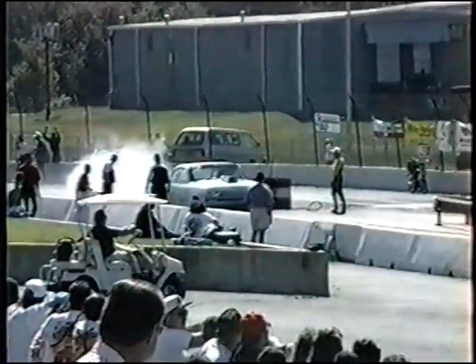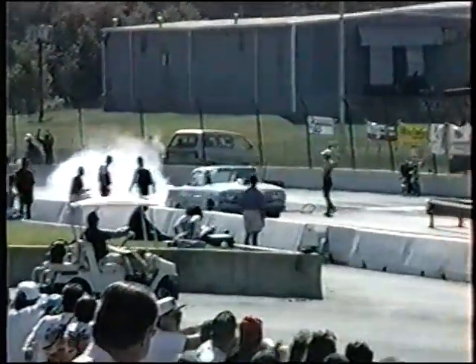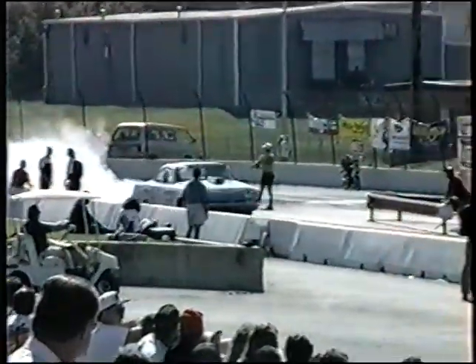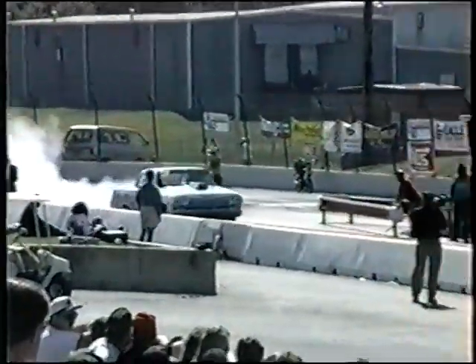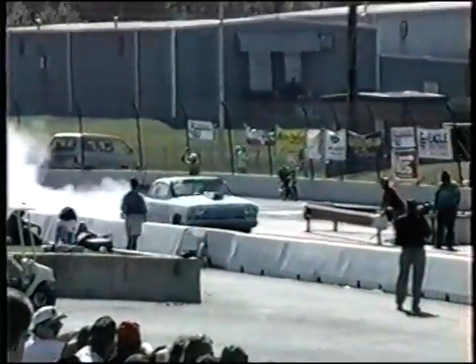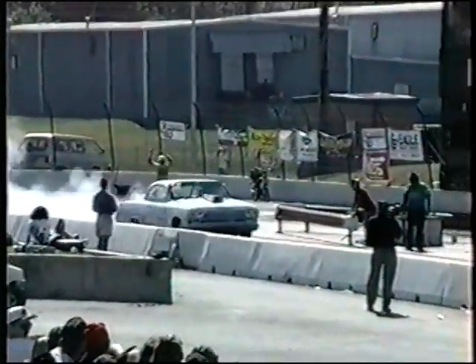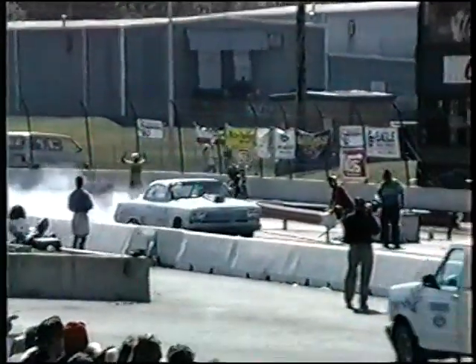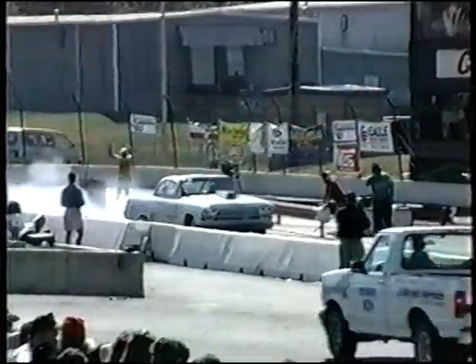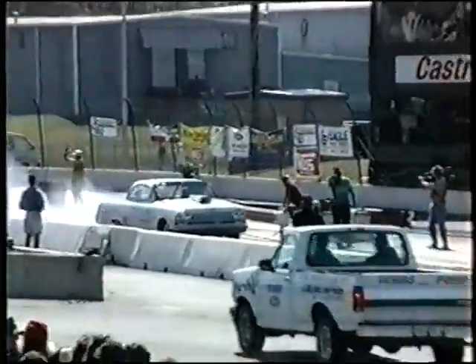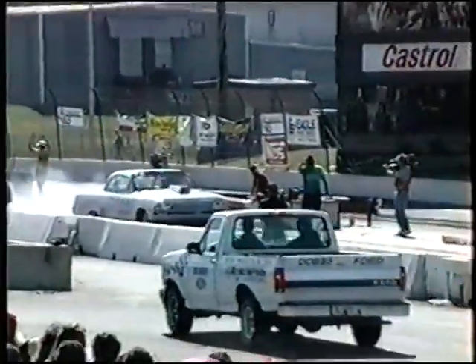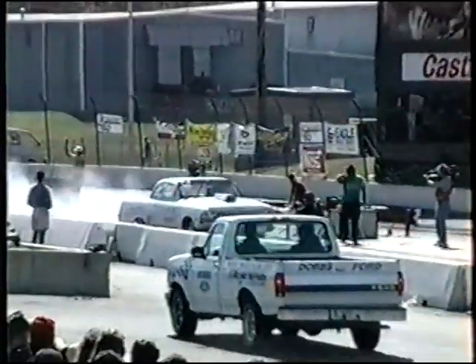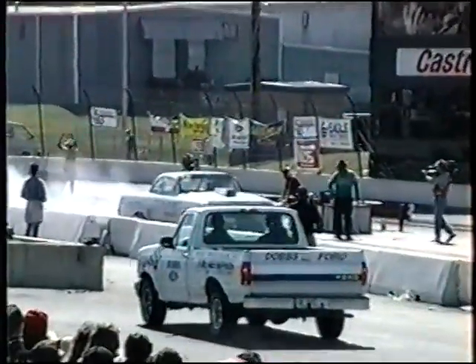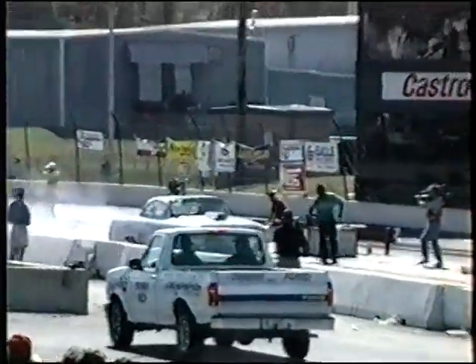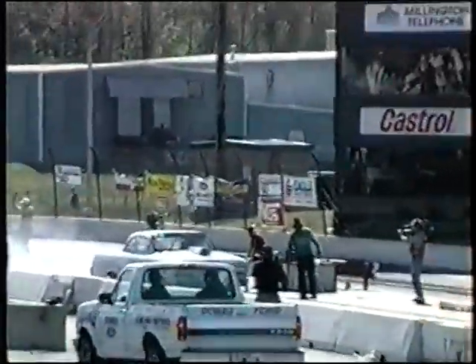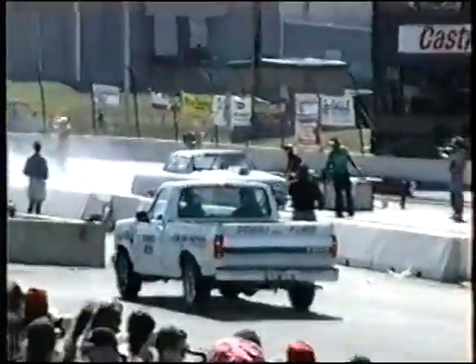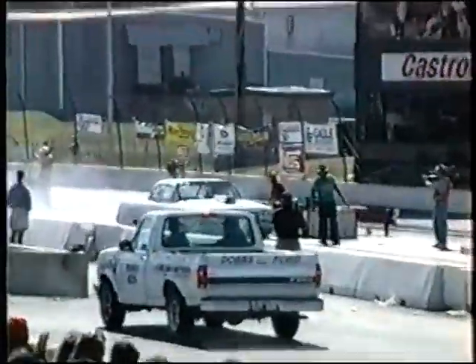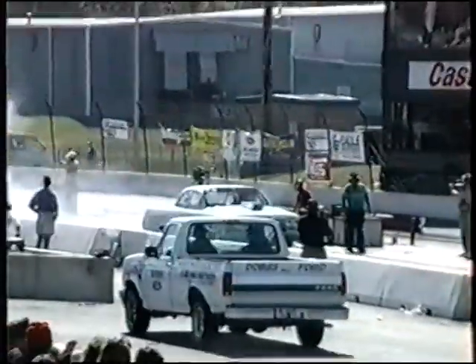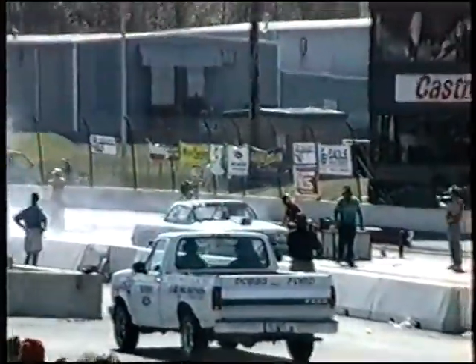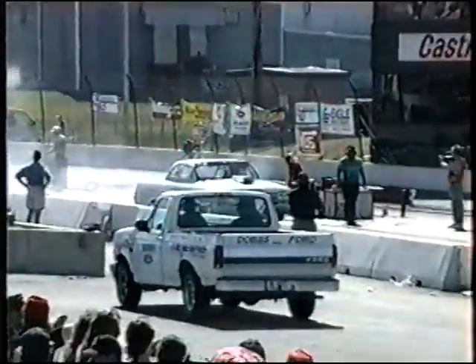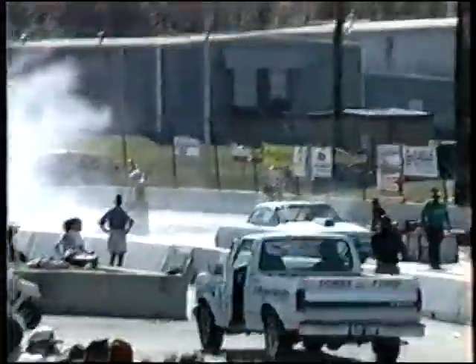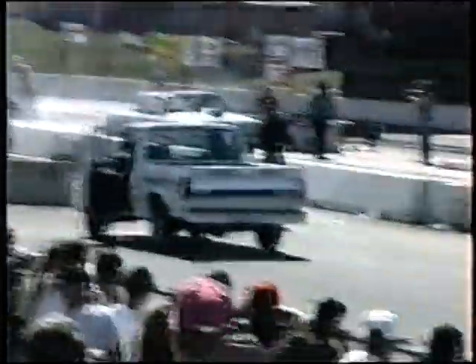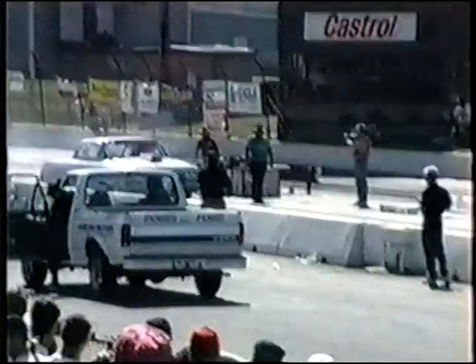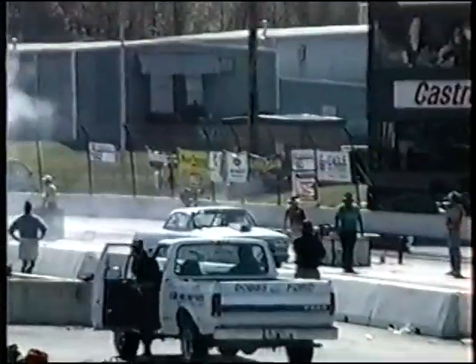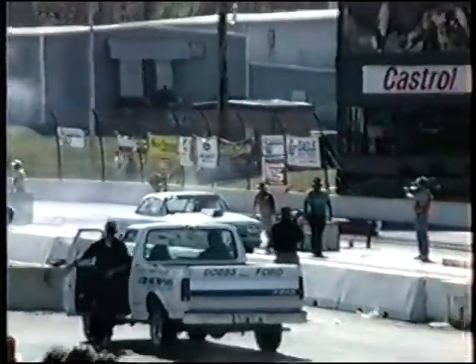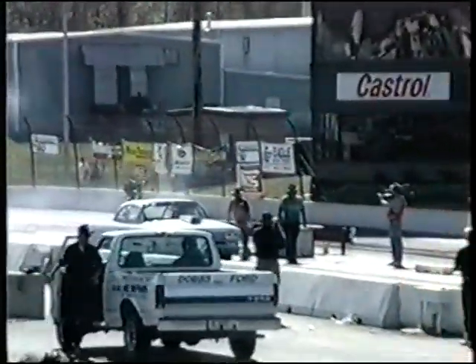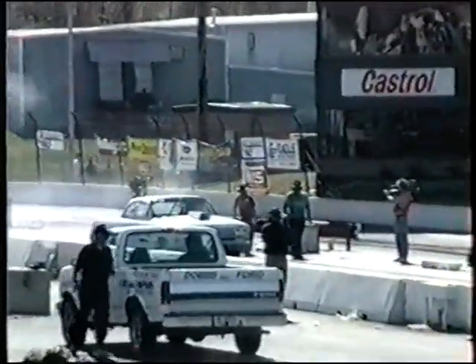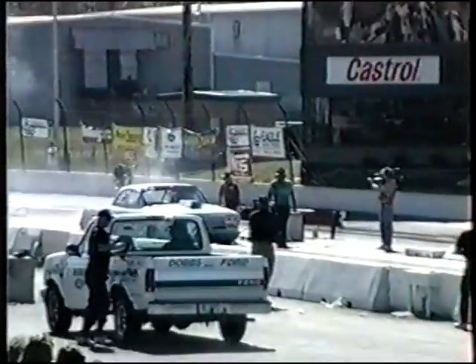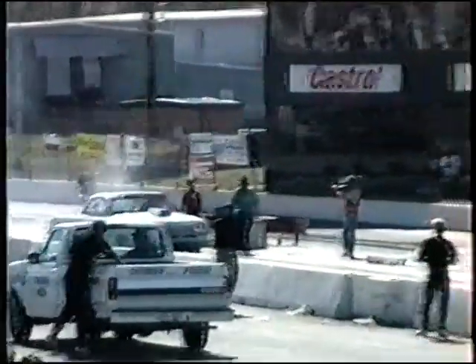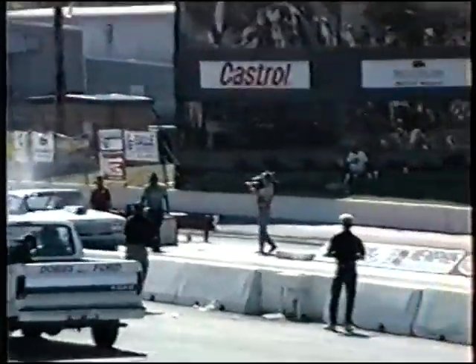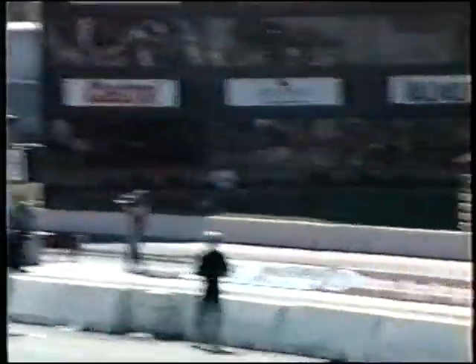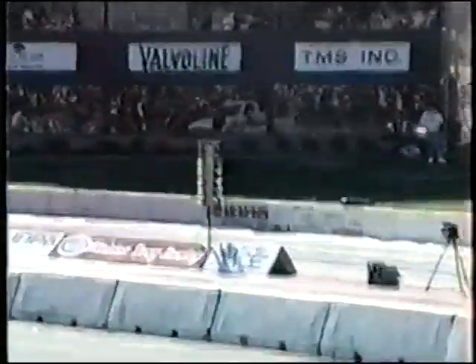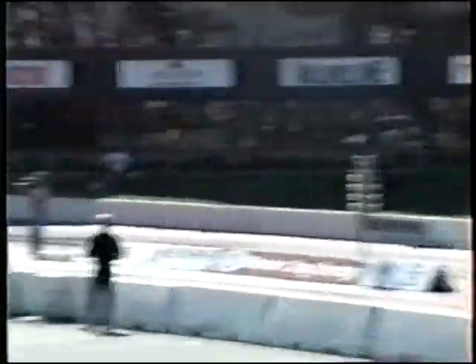Look at the engine by Lamar Walden, who is racing in Pro Street today — or his son doing the driving in Pro Street. And Lamar Walden is right down here, I believe, watching this car run. That's true, he is down there watching him run.